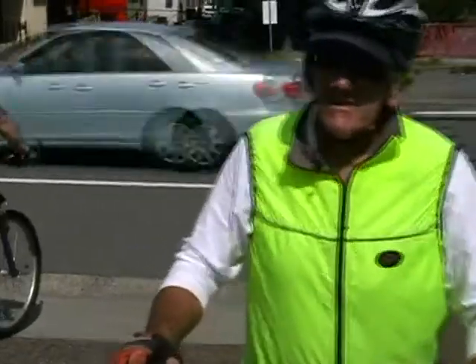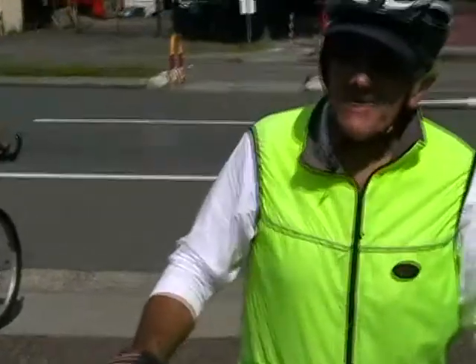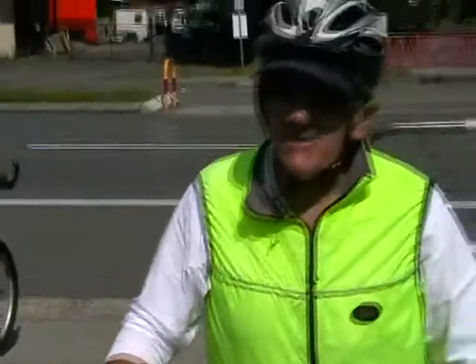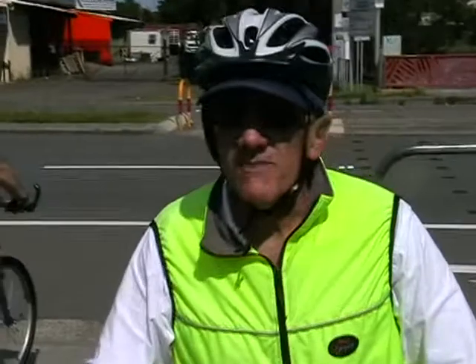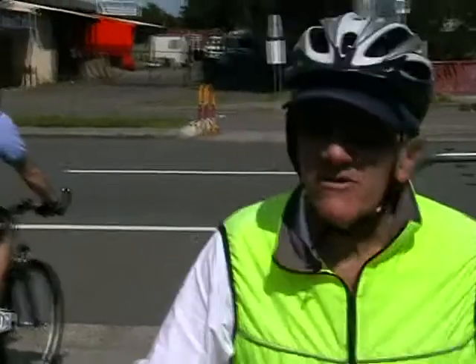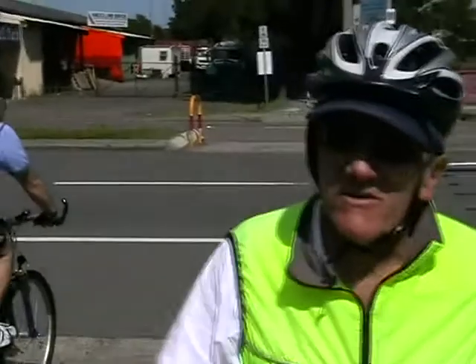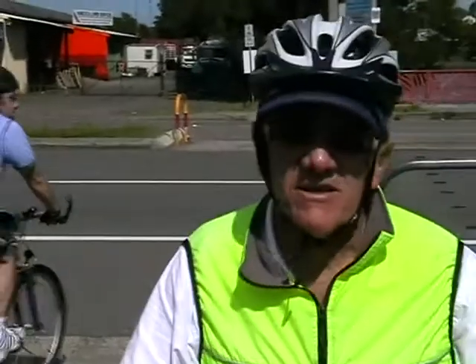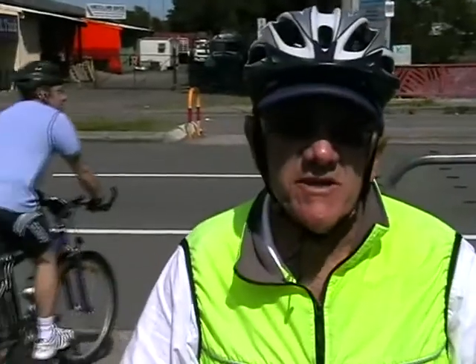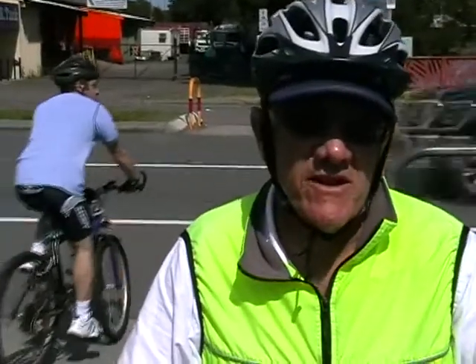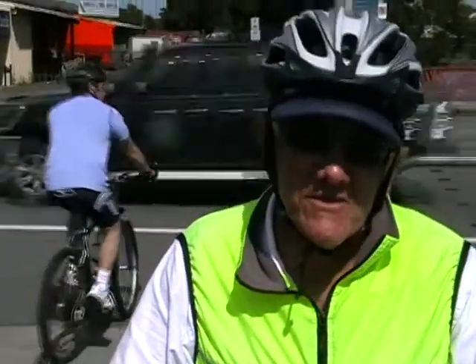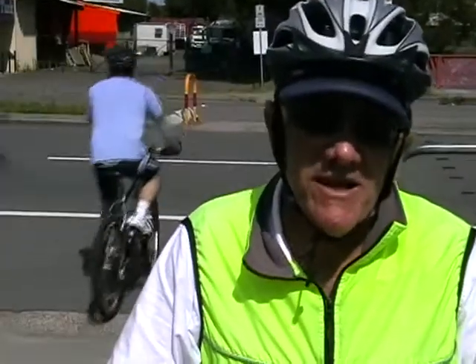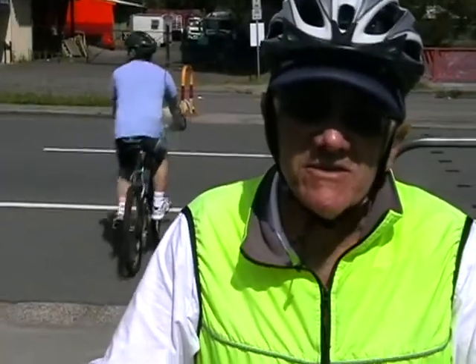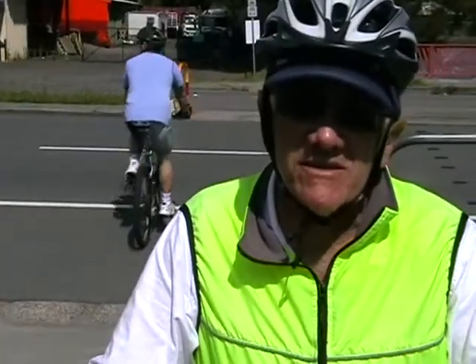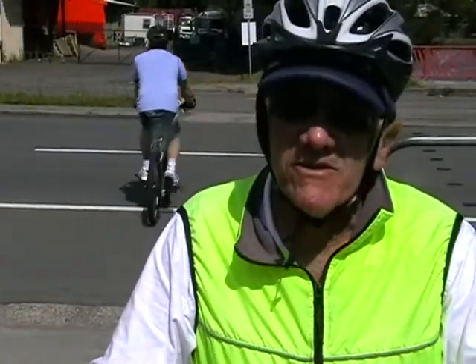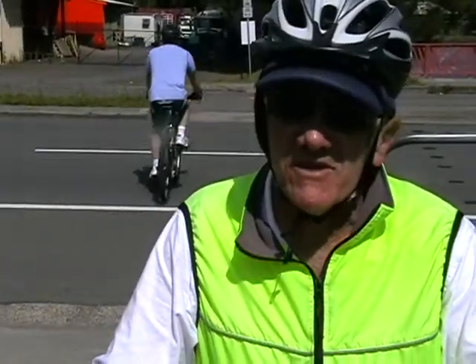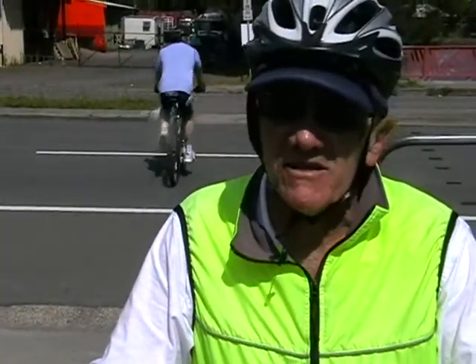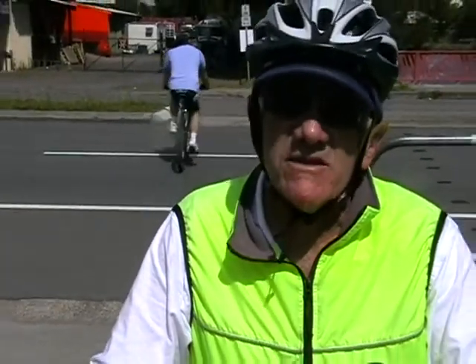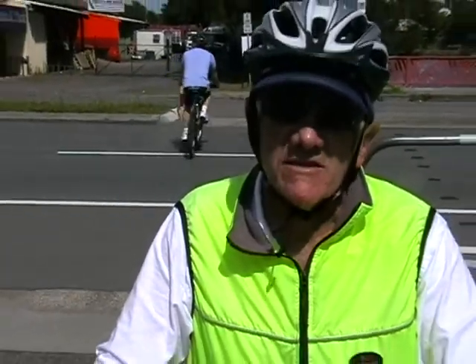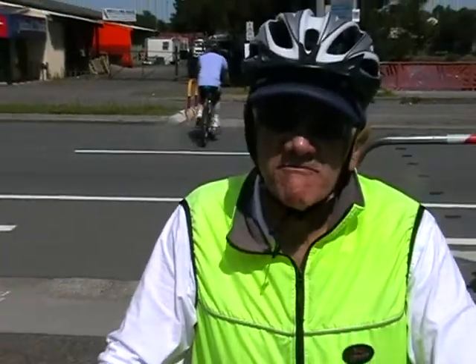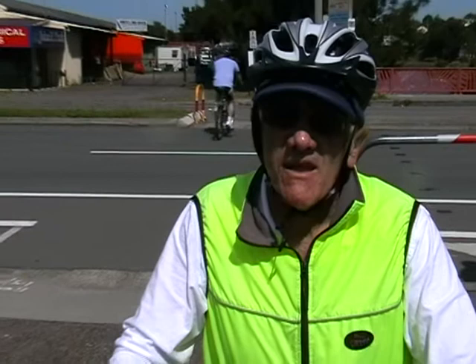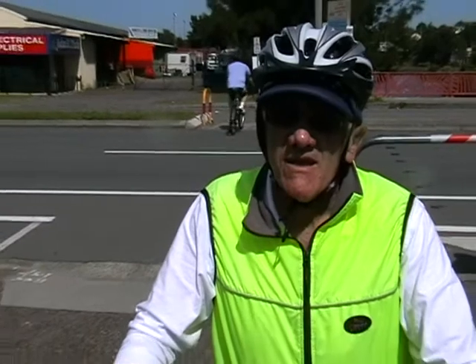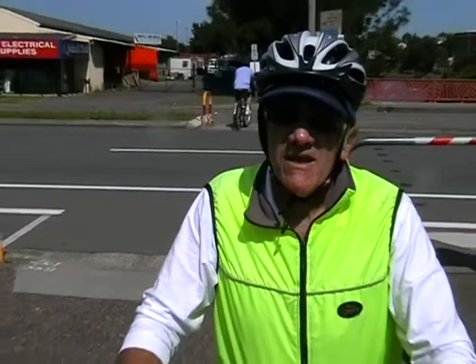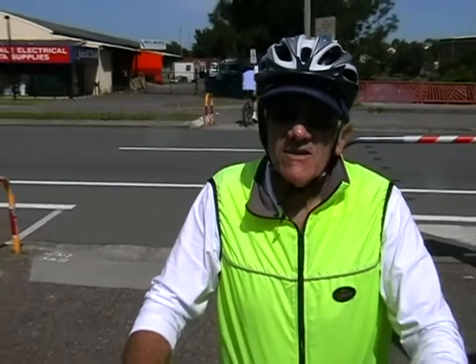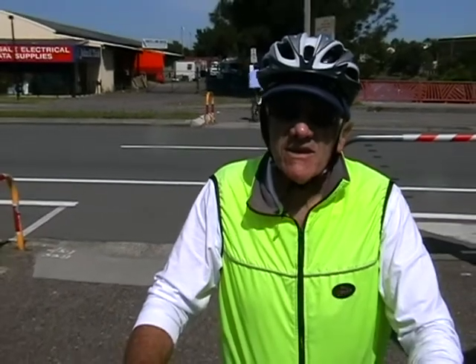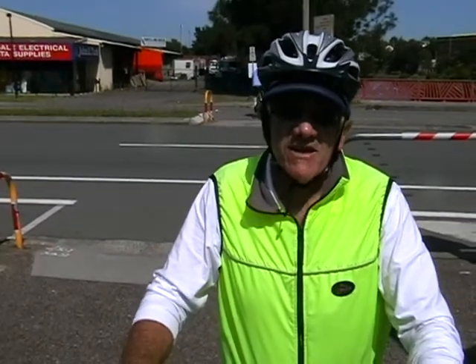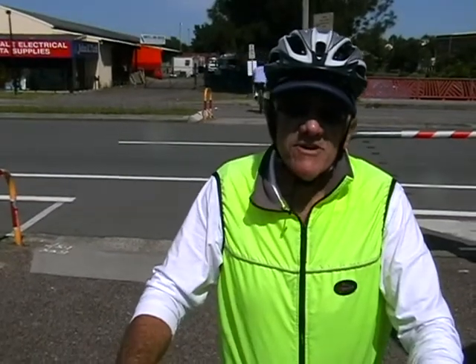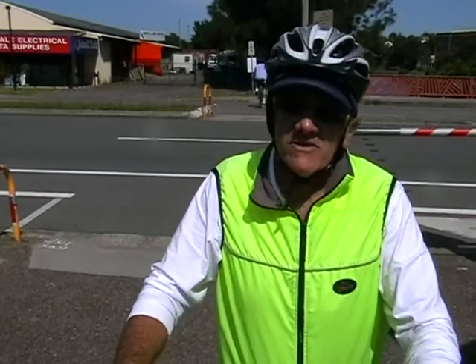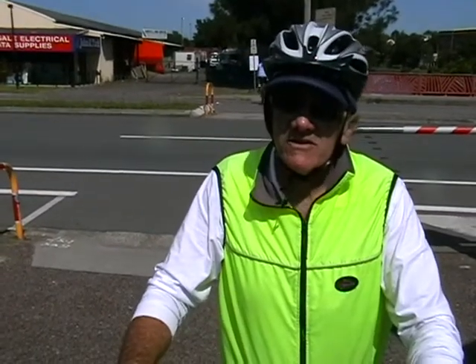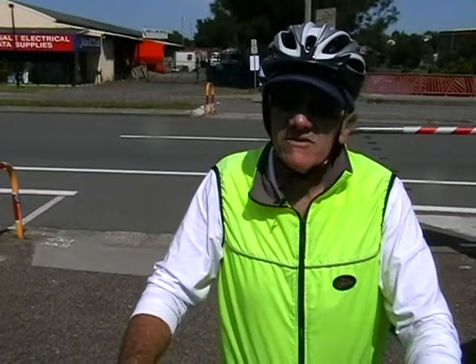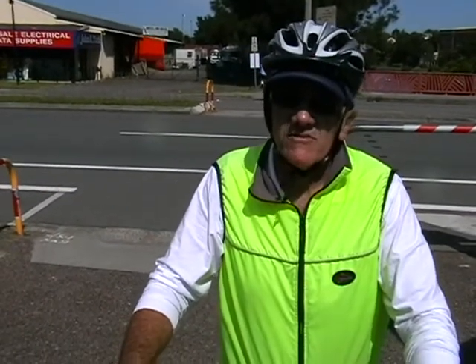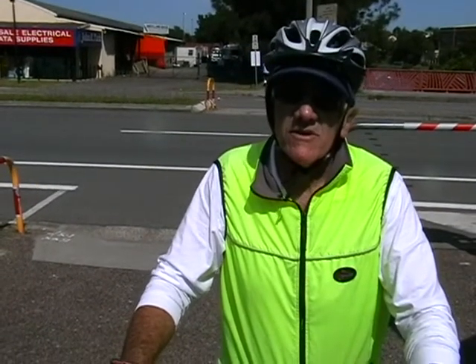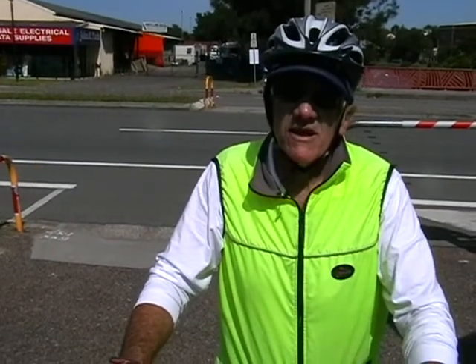There definitely should be a better crossing arrangement there. It's quite dangerous and hundreds of cyclists use it. I think a pedestrian crossing would certainly be the way to go.